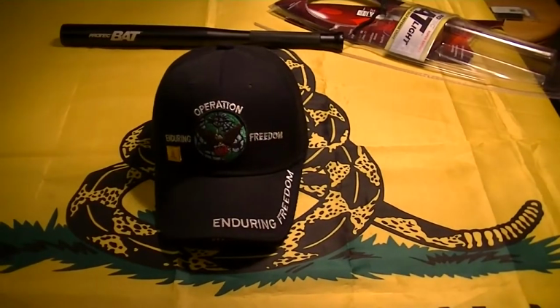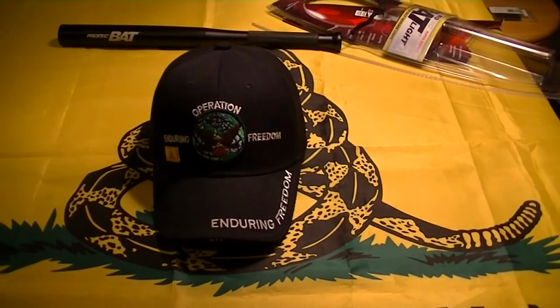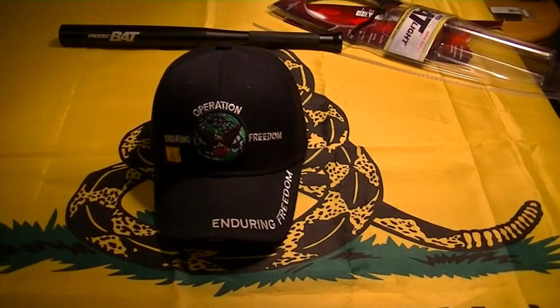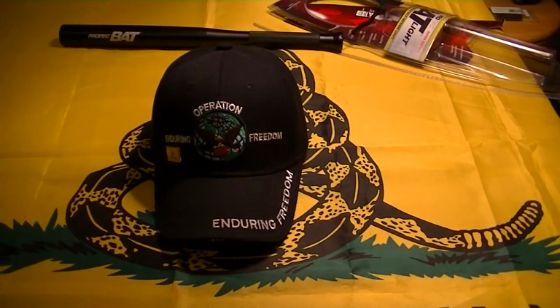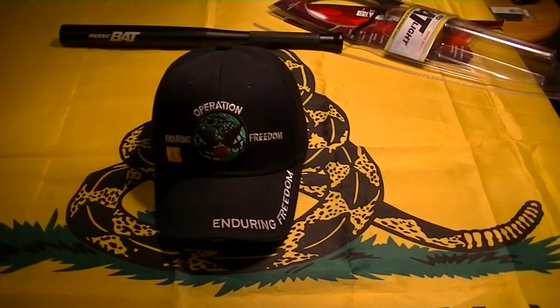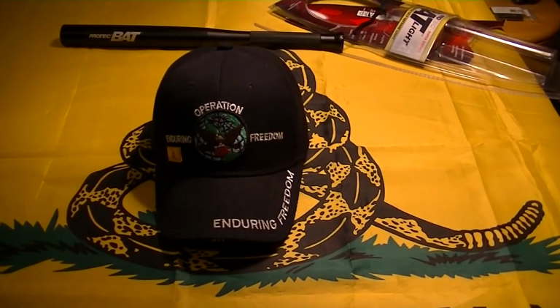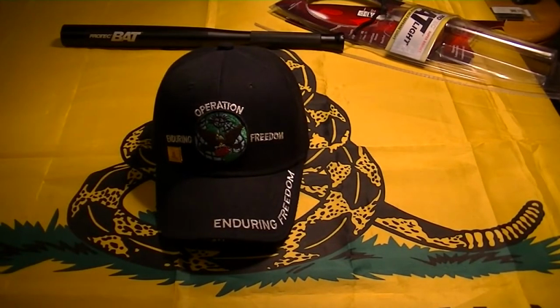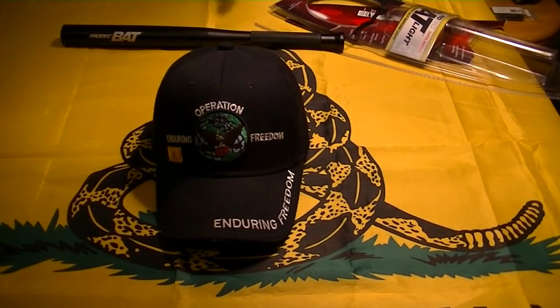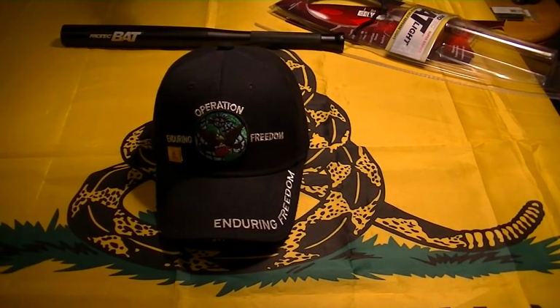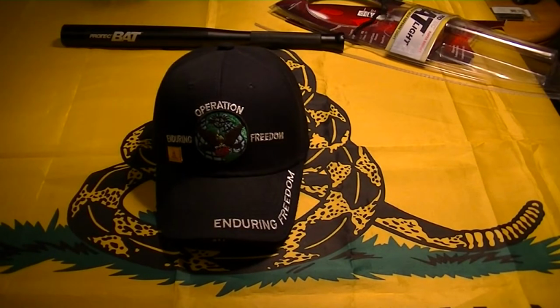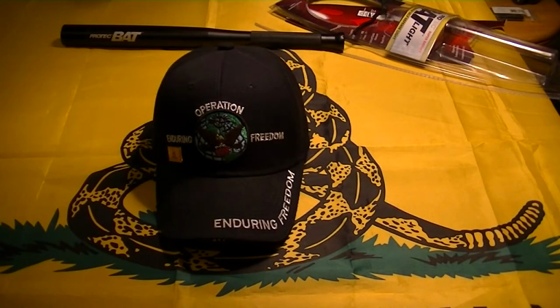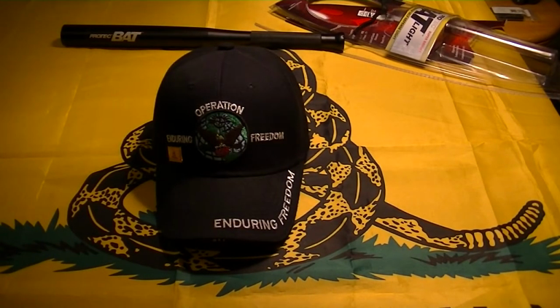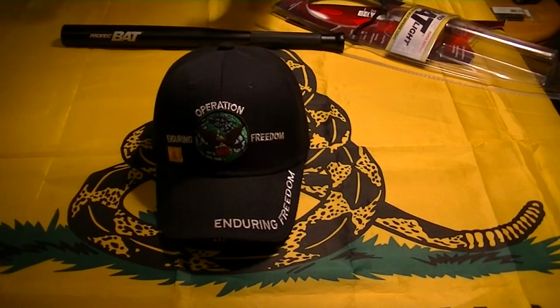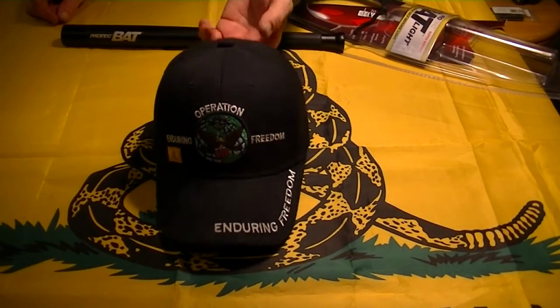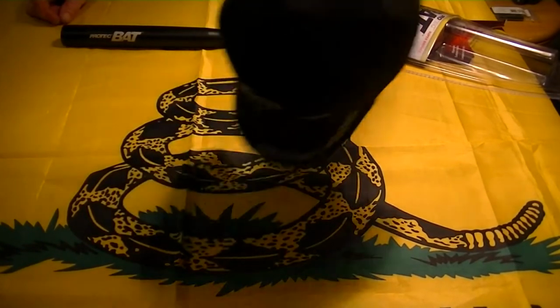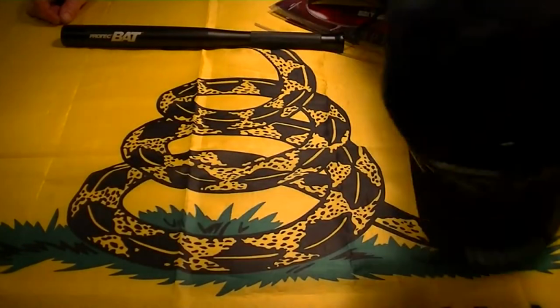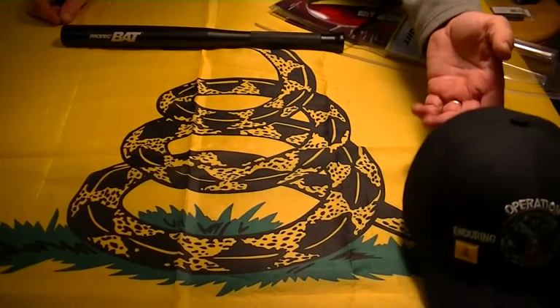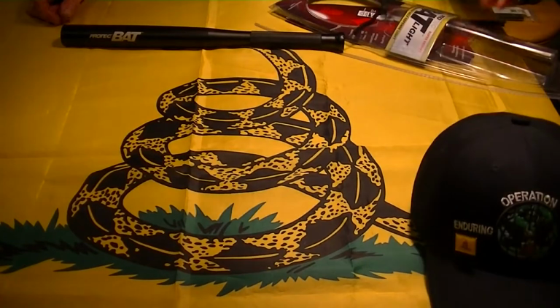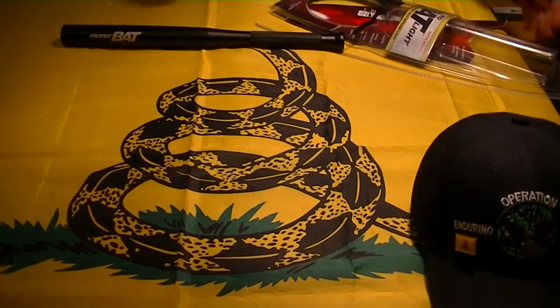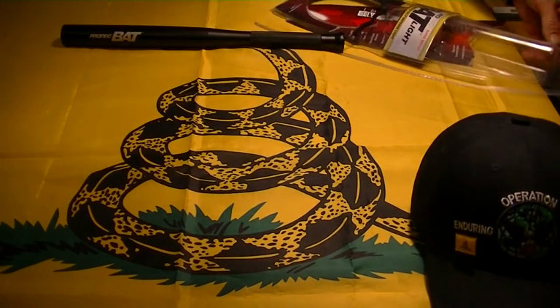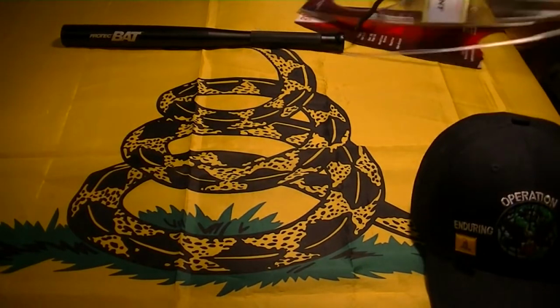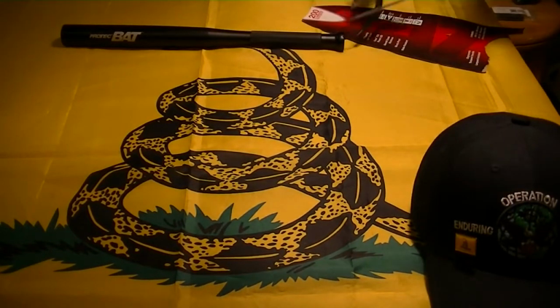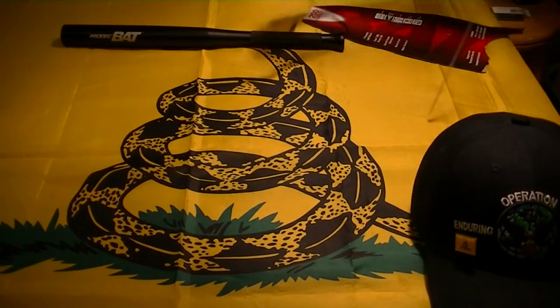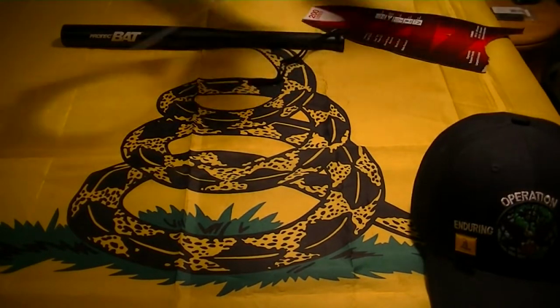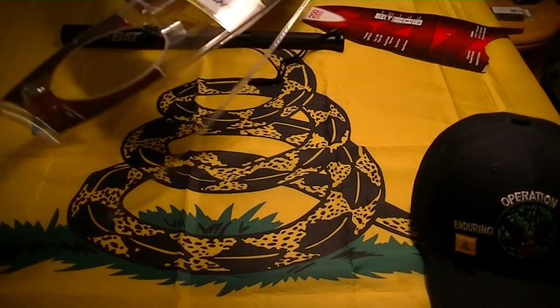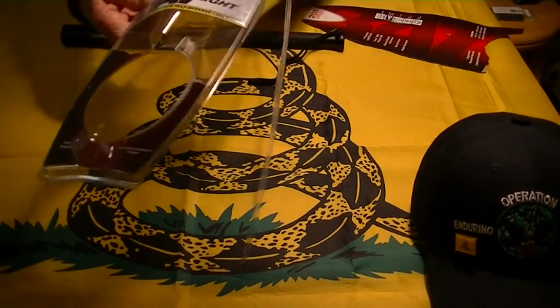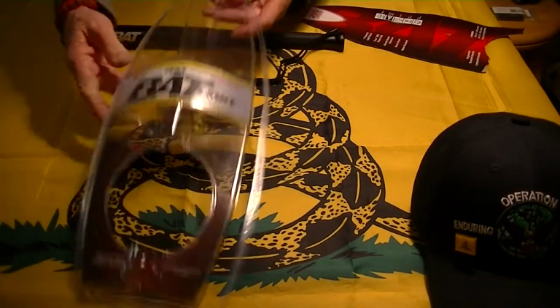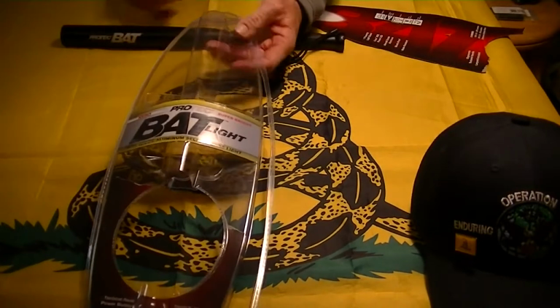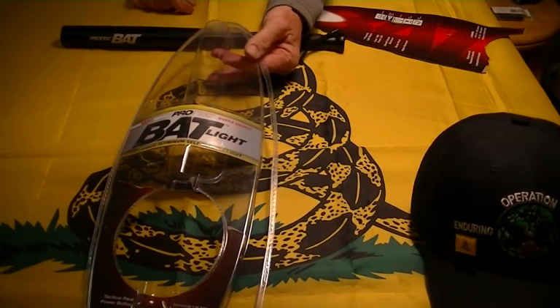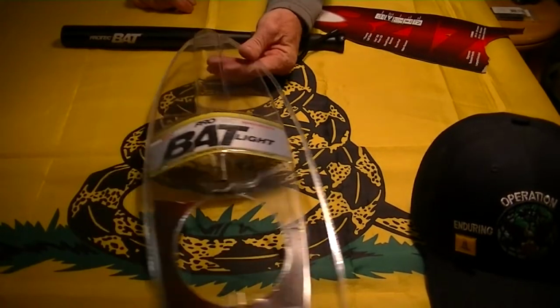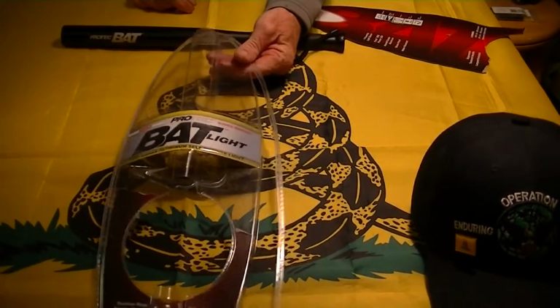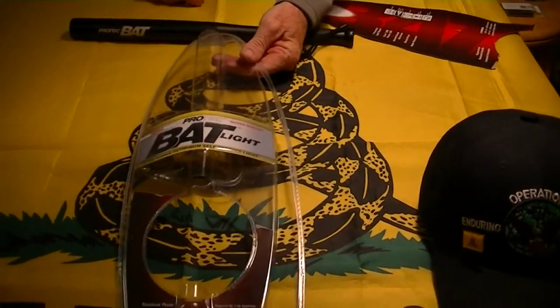Hey YouTube, RPMIder here. I've got a quick video for you on a new flashlight I got — it is the Batlite by Nebo.